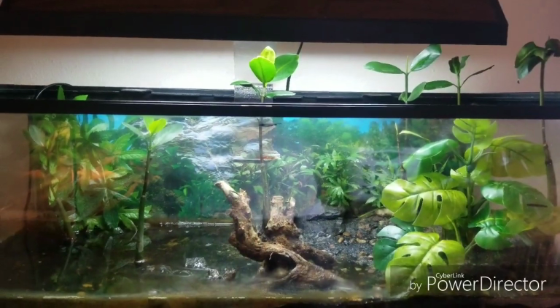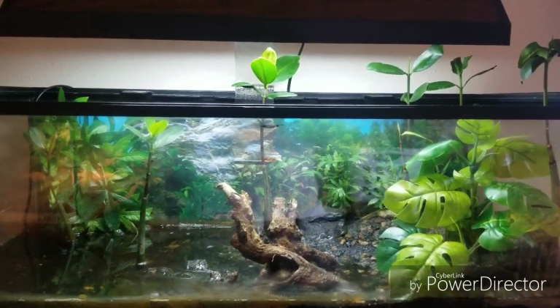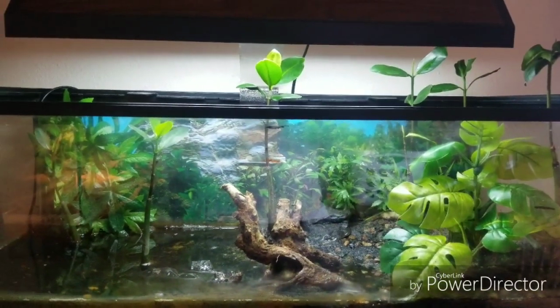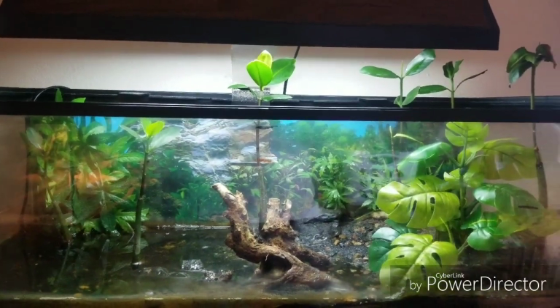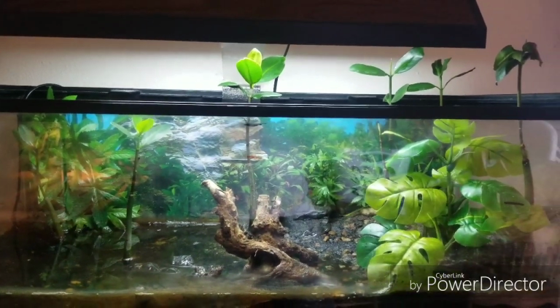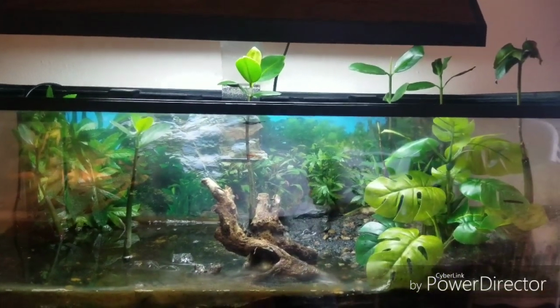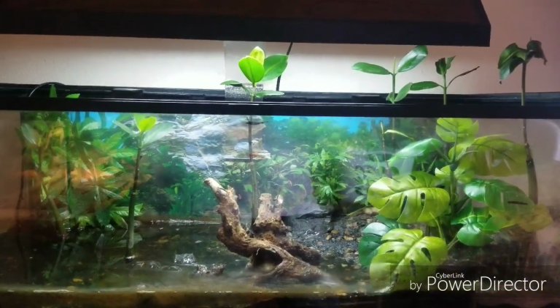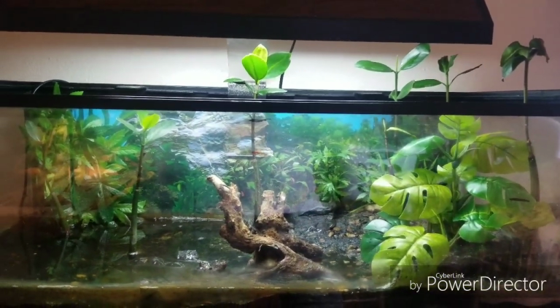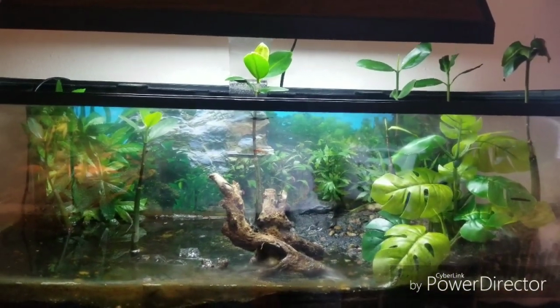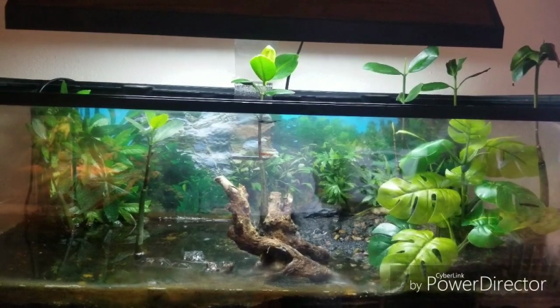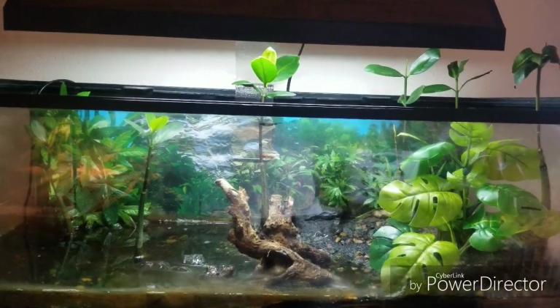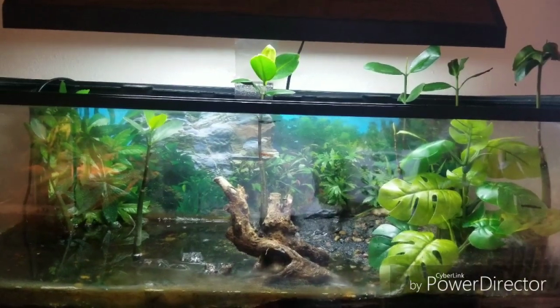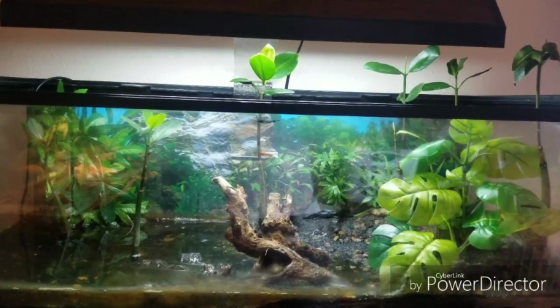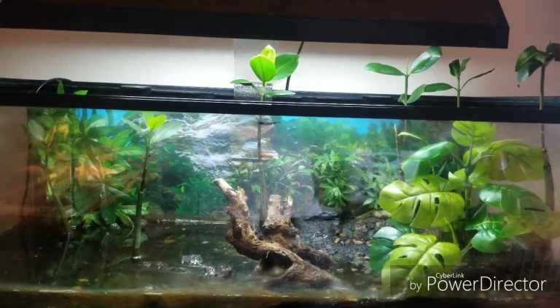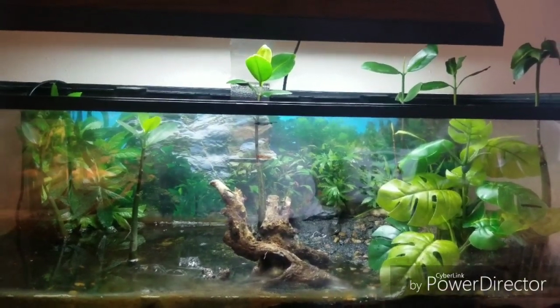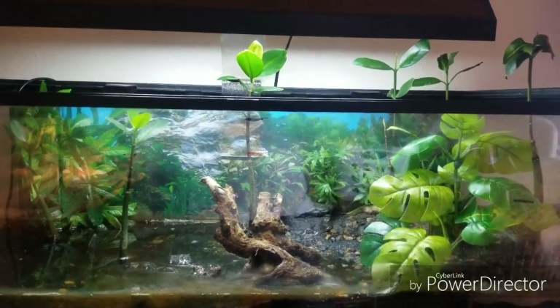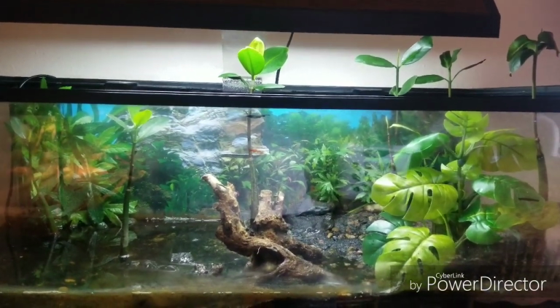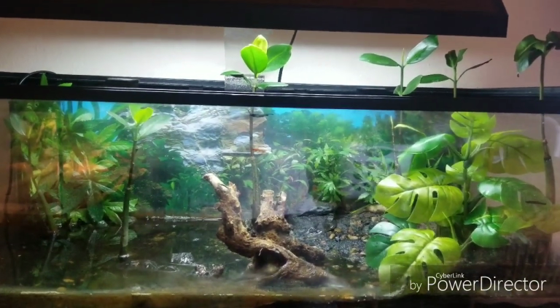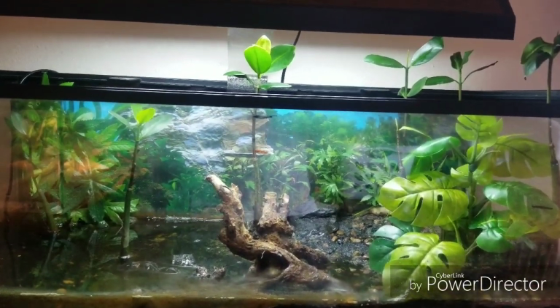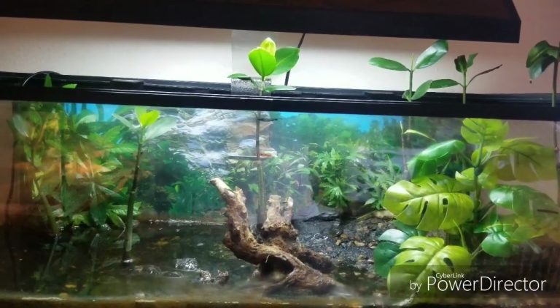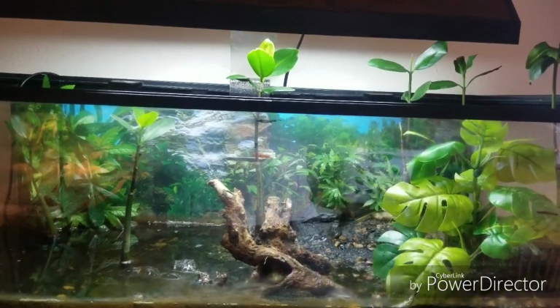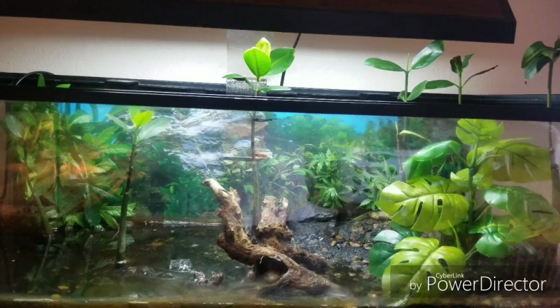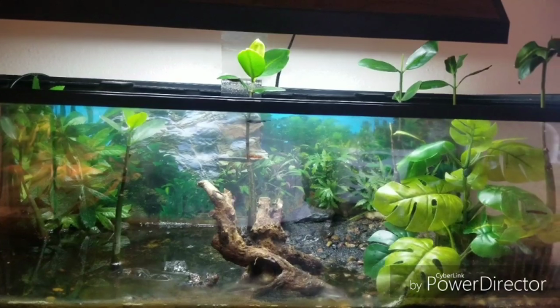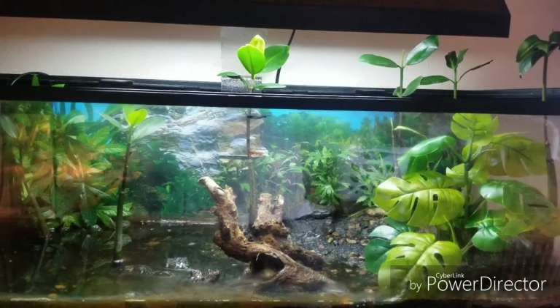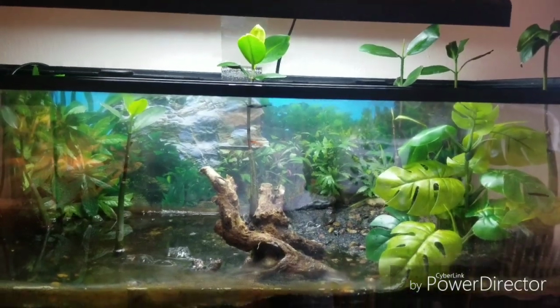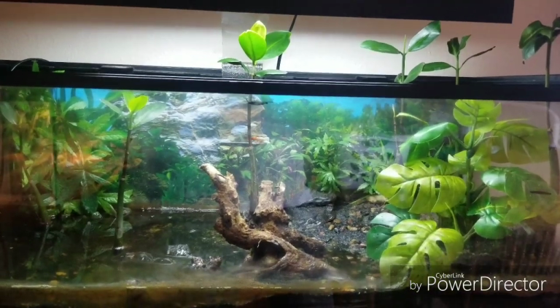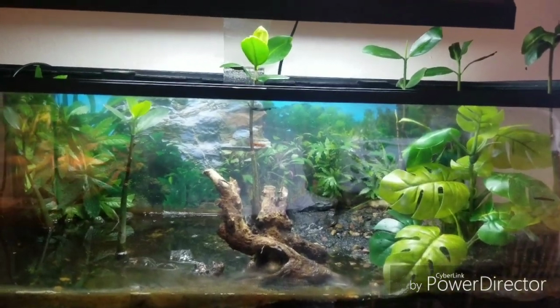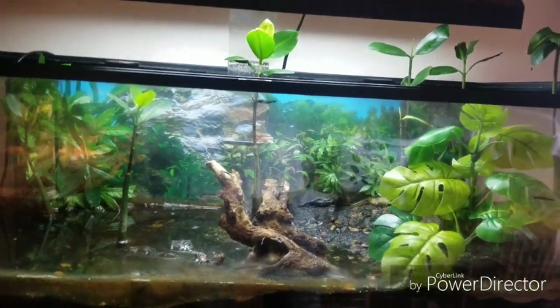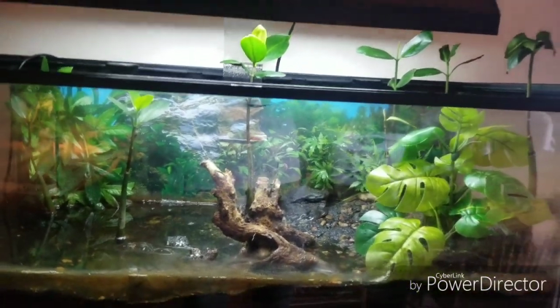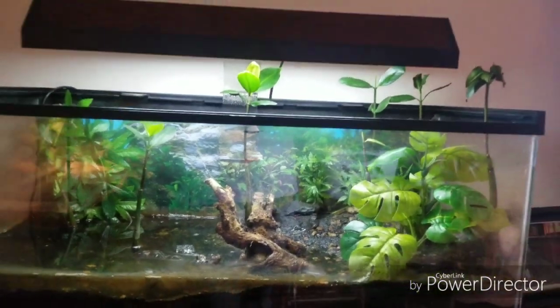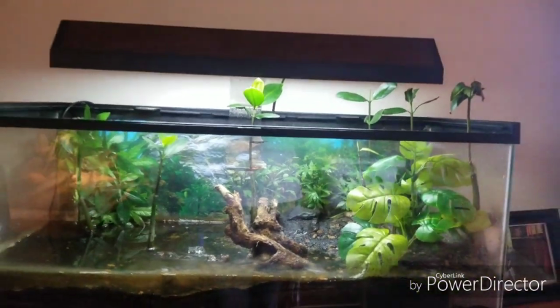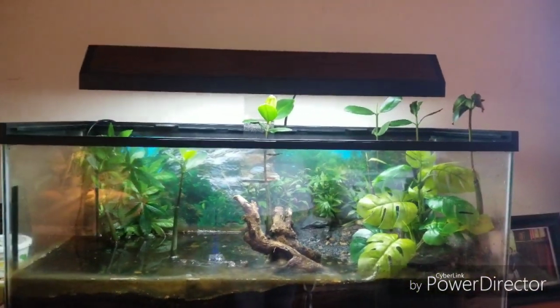We've had this mudskipper for coming up on a year now and it's an interesting but probably 90% of the time pretty boring animal, so it's a good thing that its tank is pretty nice looking.